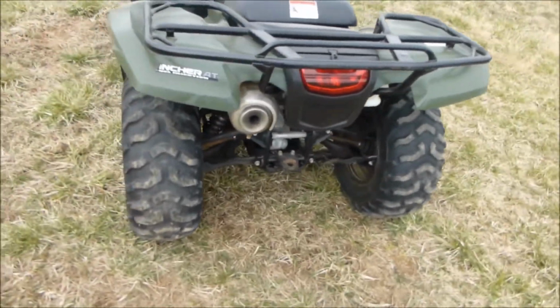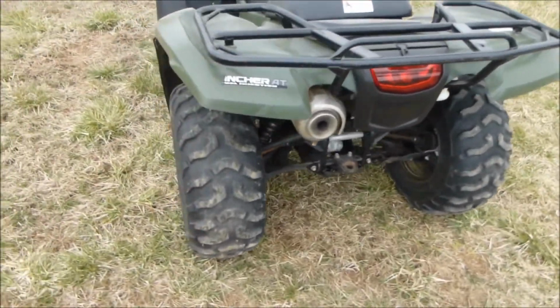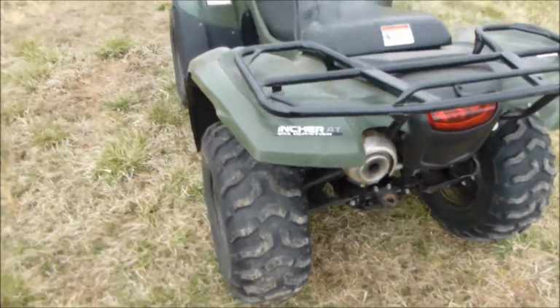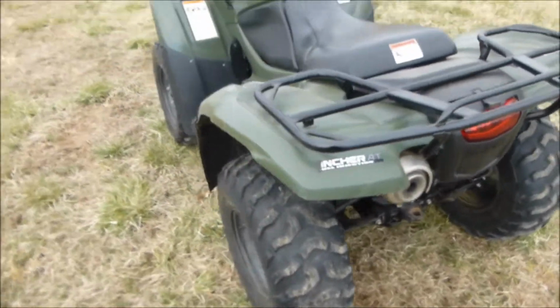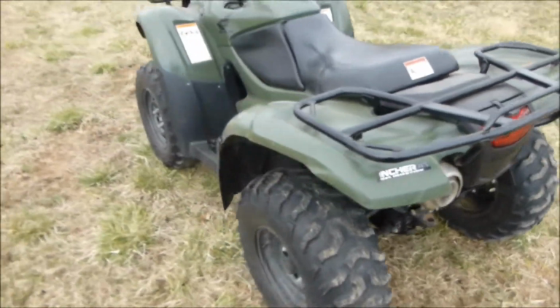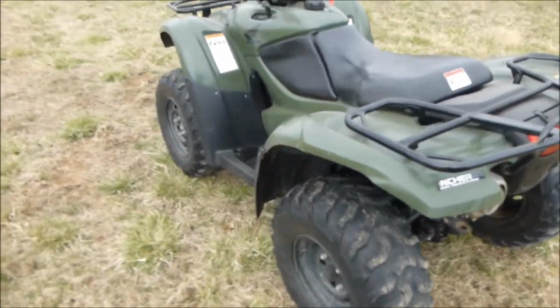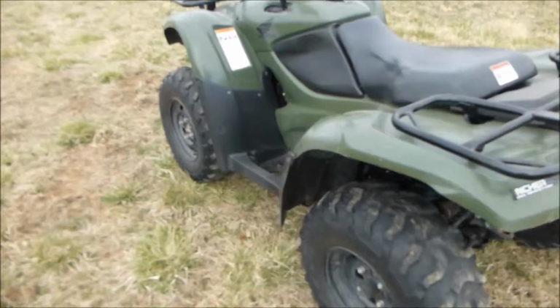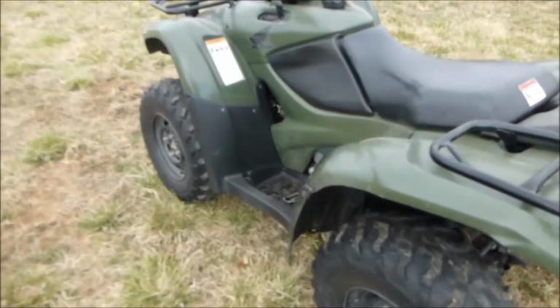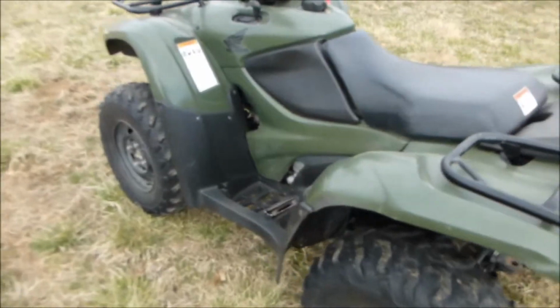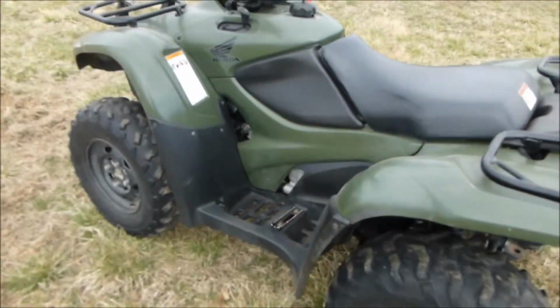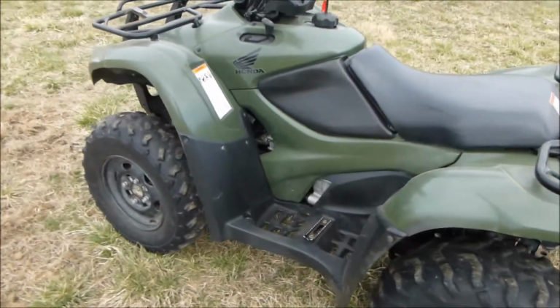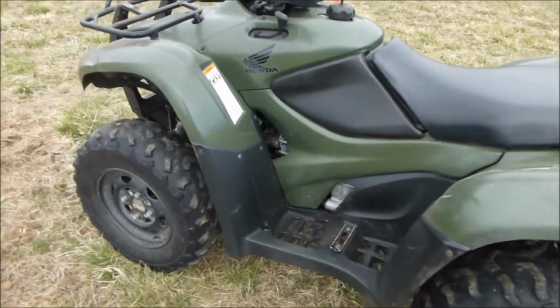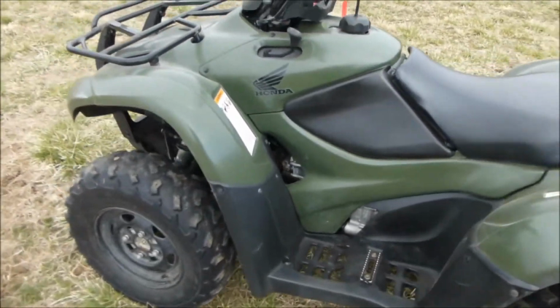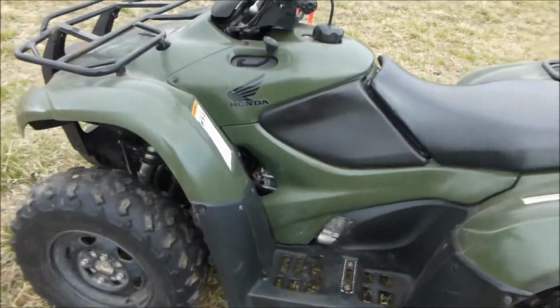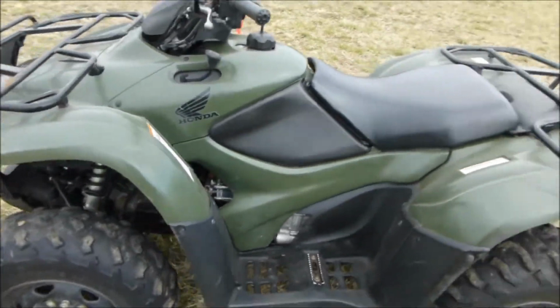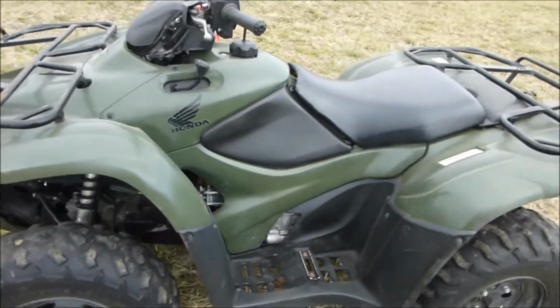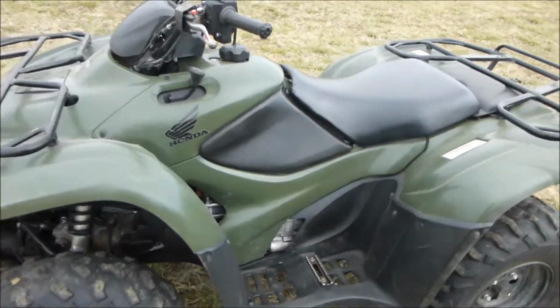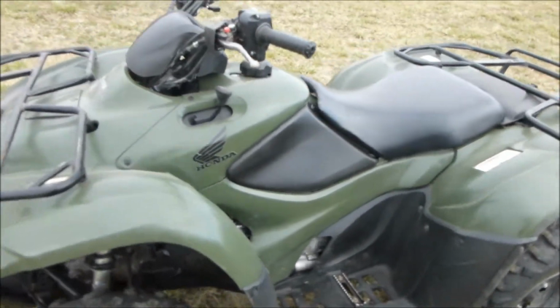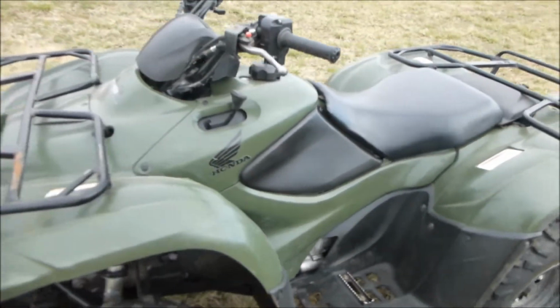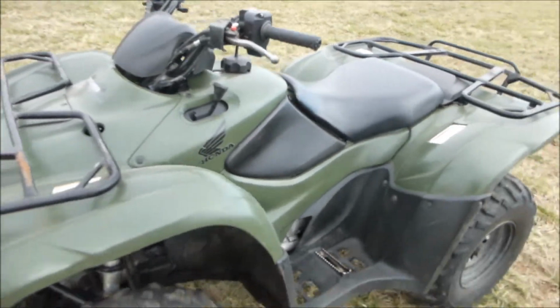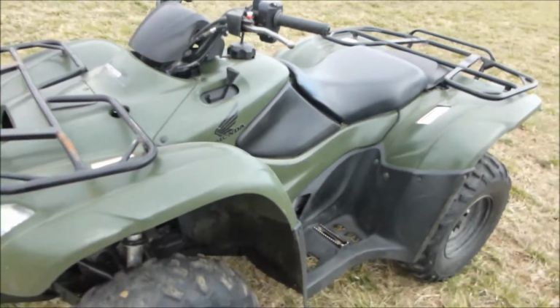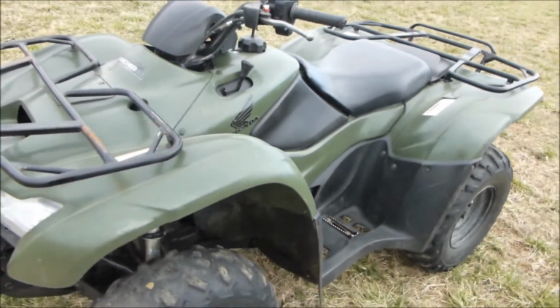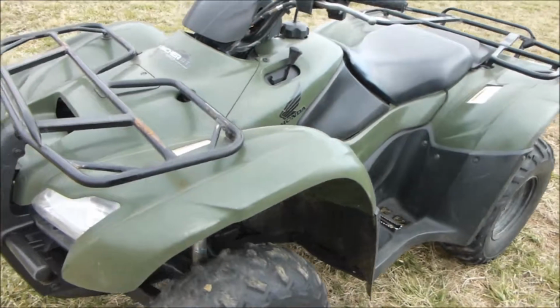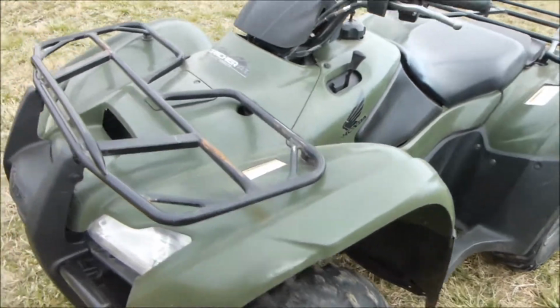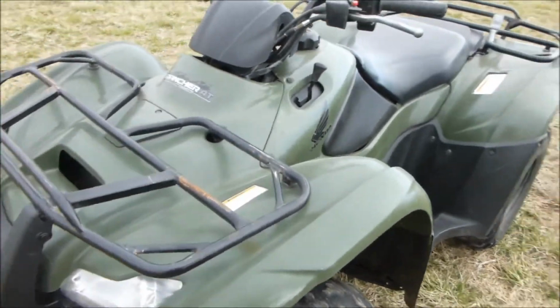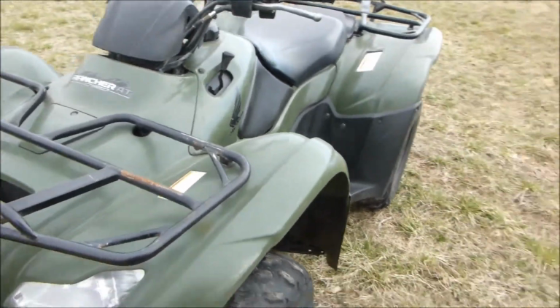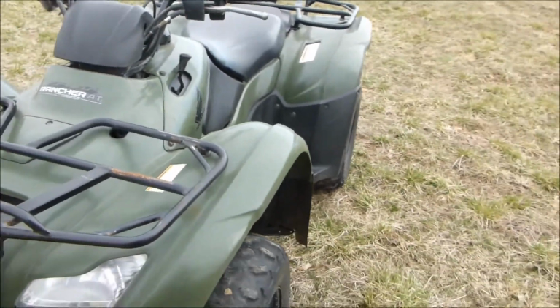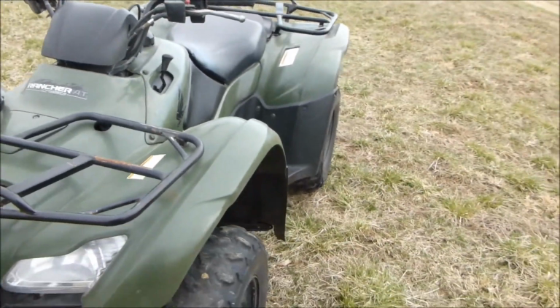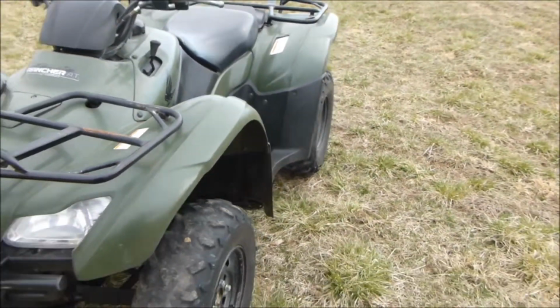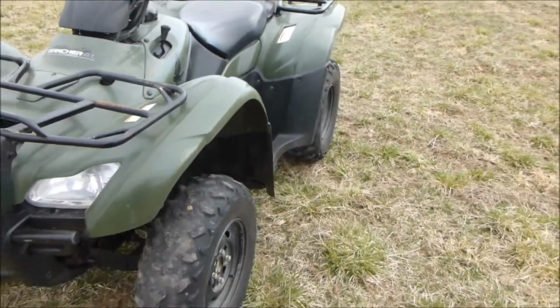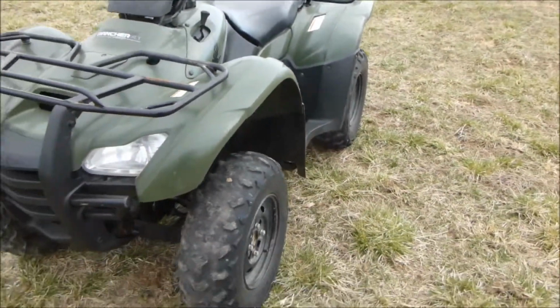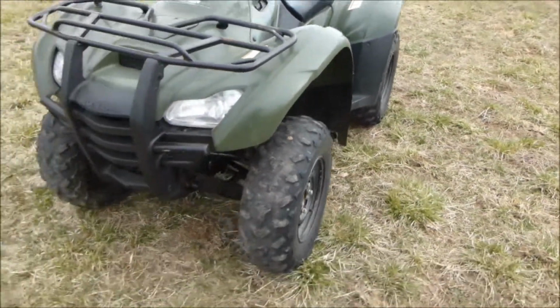Running, purrs like a kitten. Kind of what you expect from a Honda.